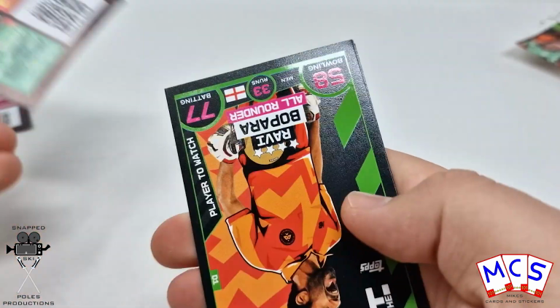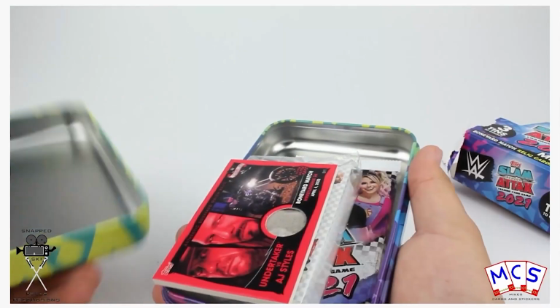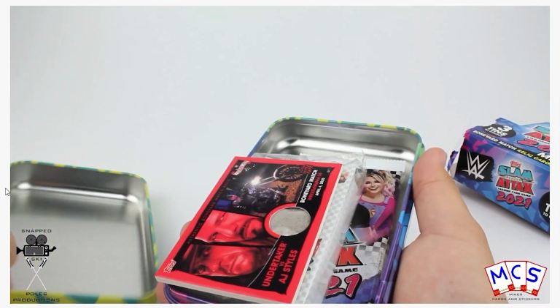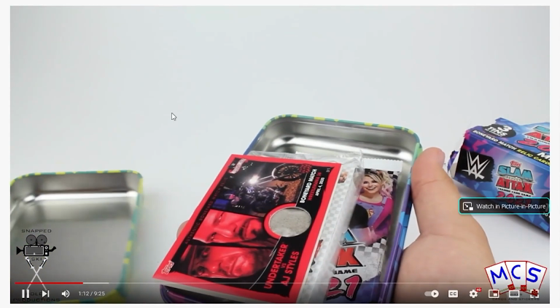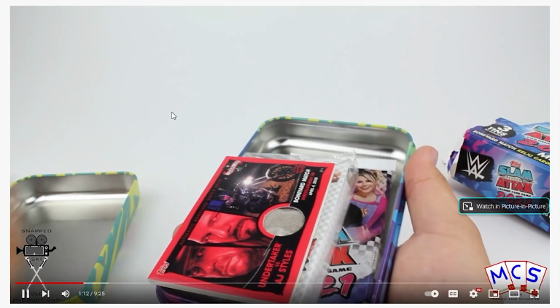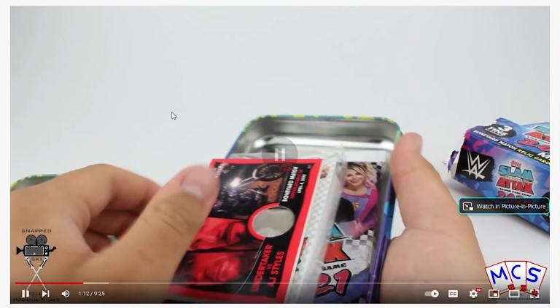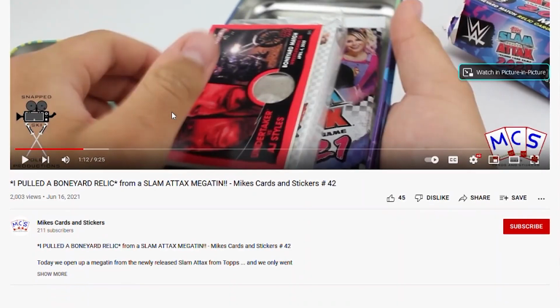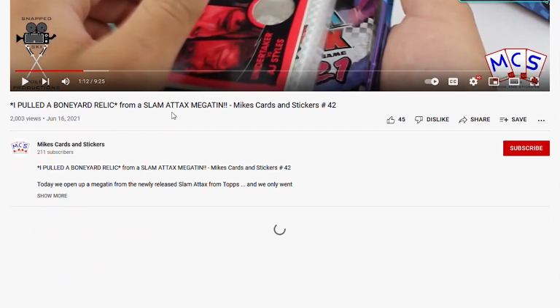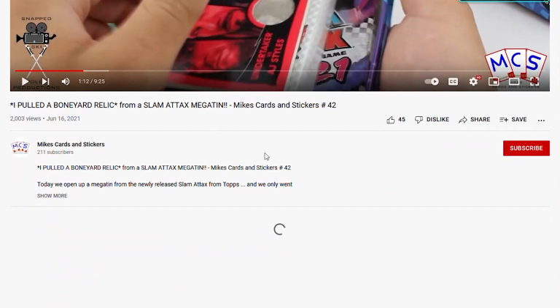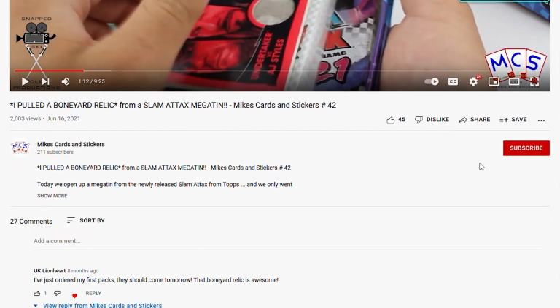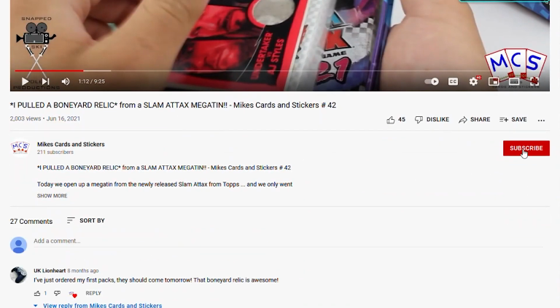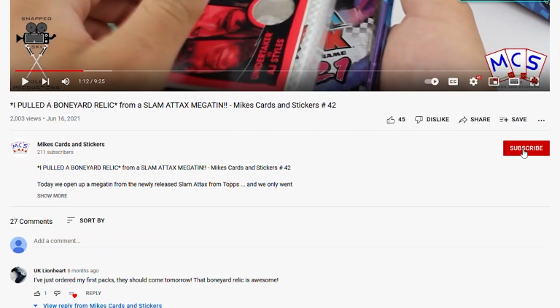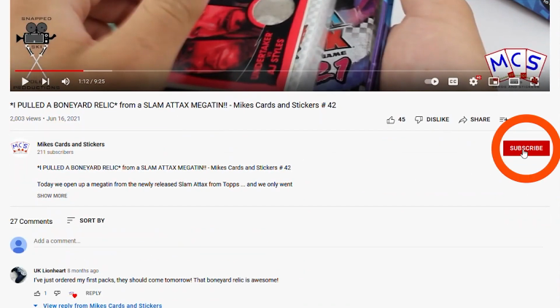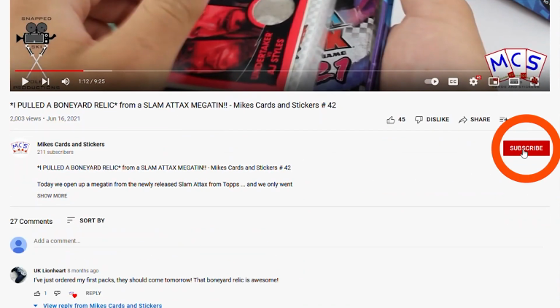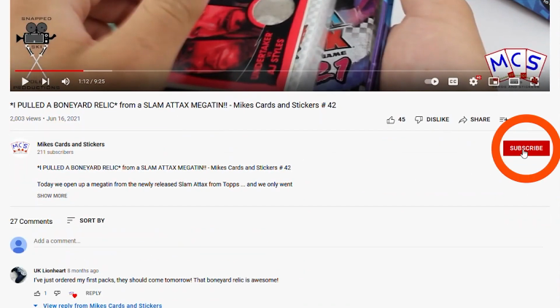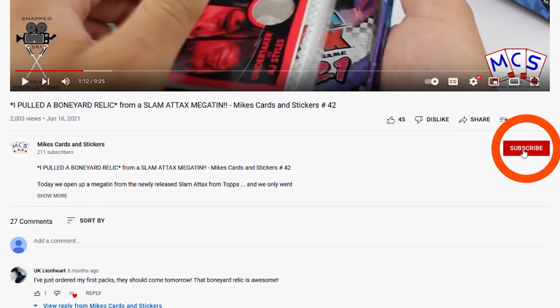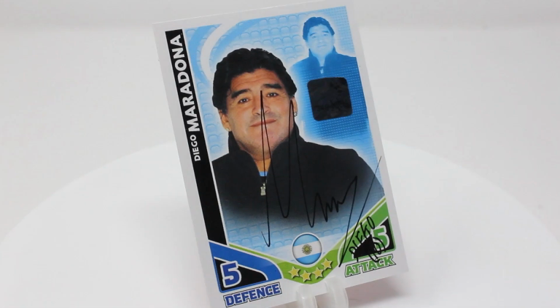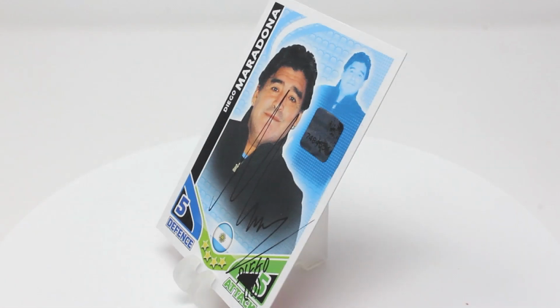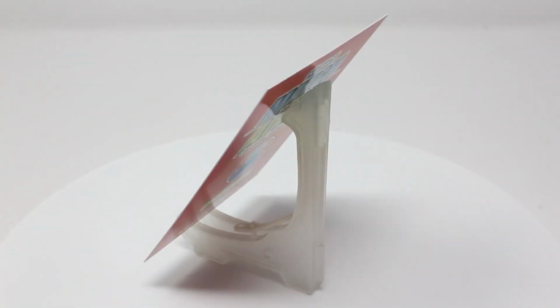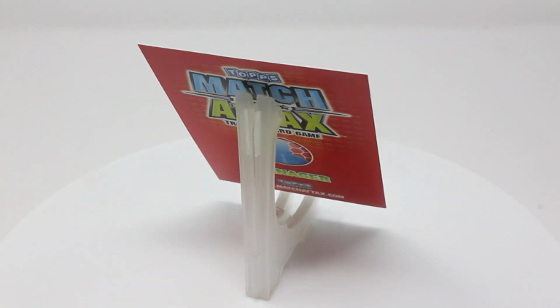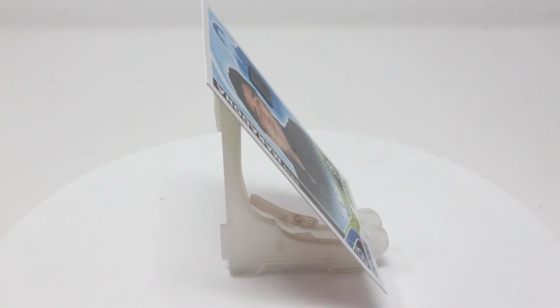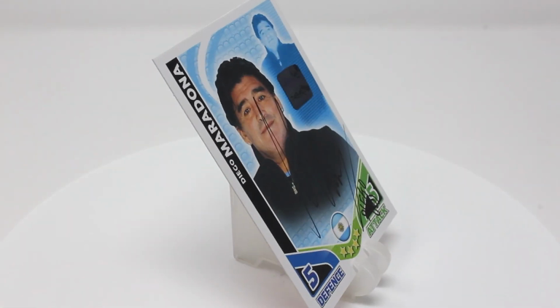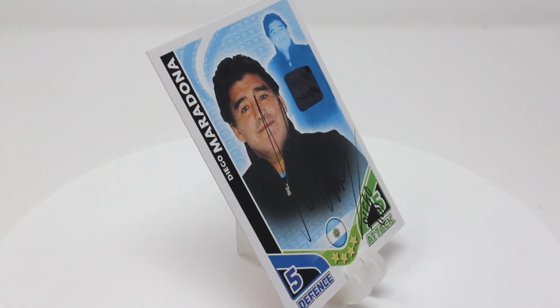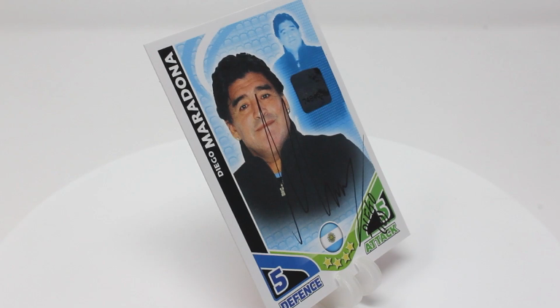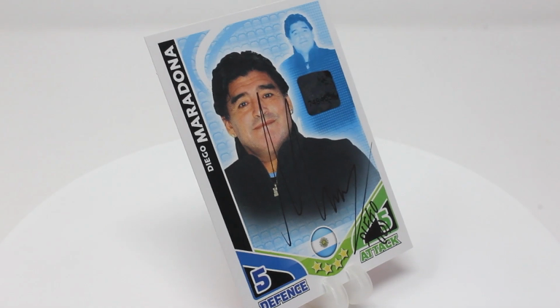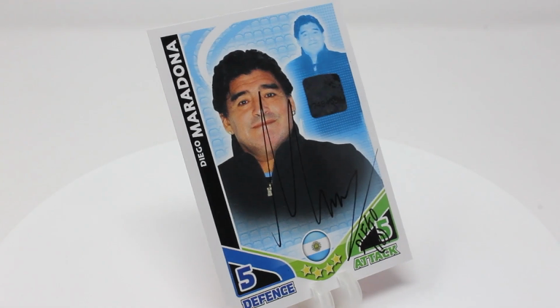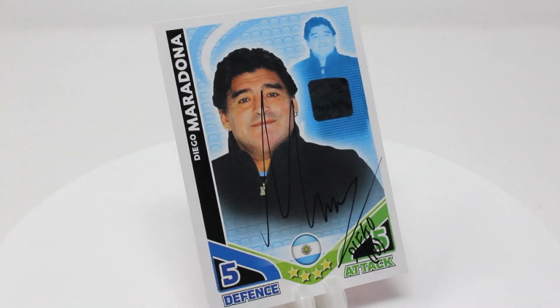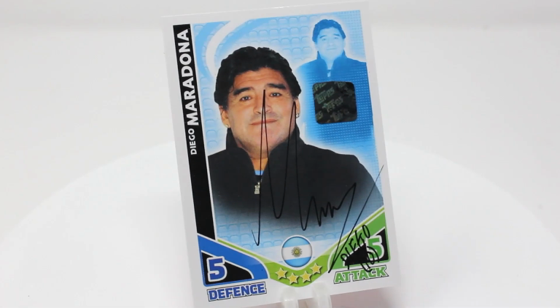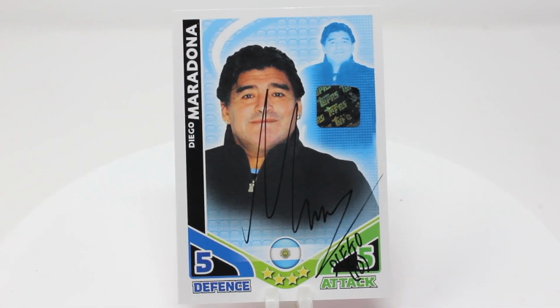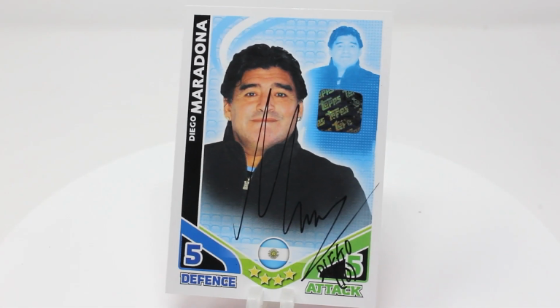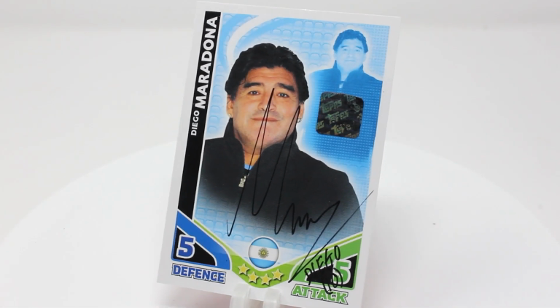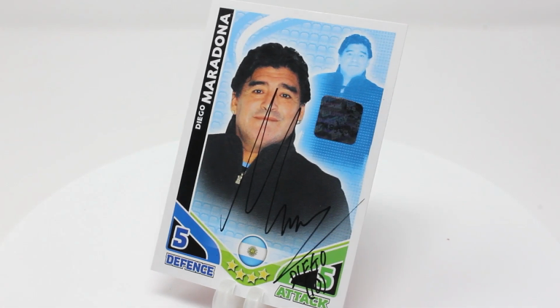If you haven't already, don't forget to subscribe, as once we reach 1,000 subscribers, one lucky subscriber will win this signed Diego Maradona manager card from the 2010 World Cup collection.